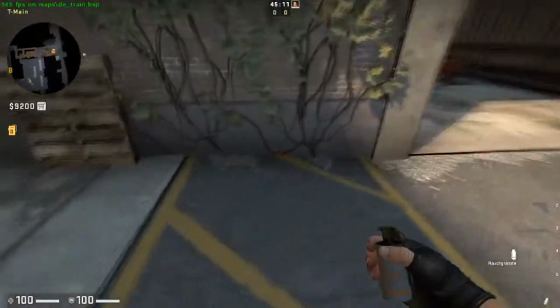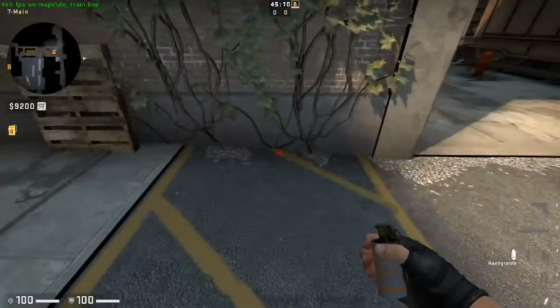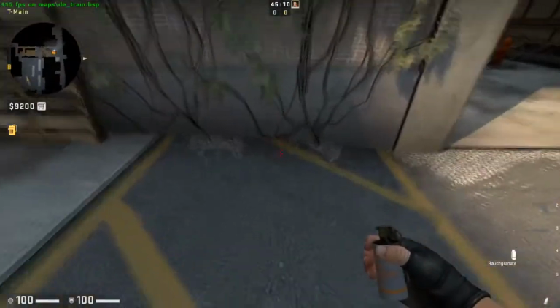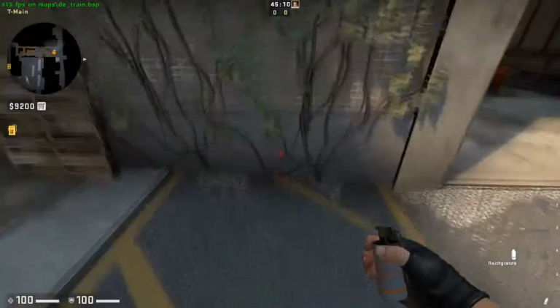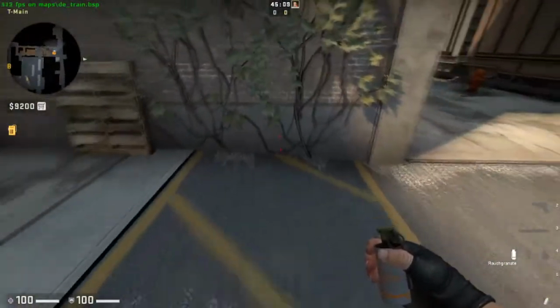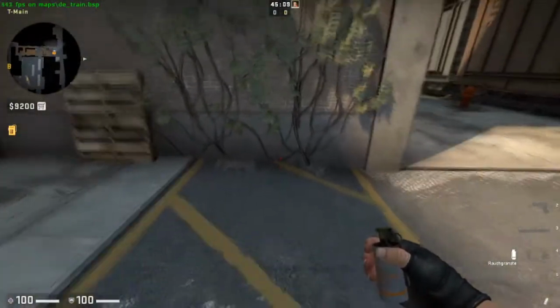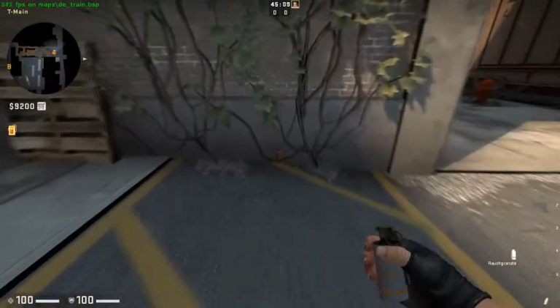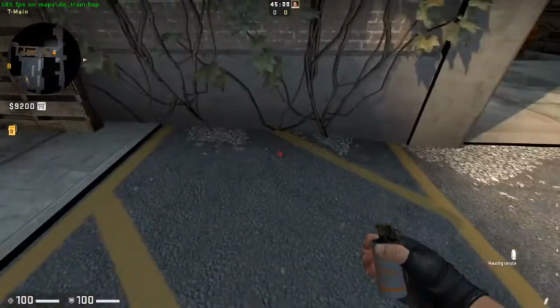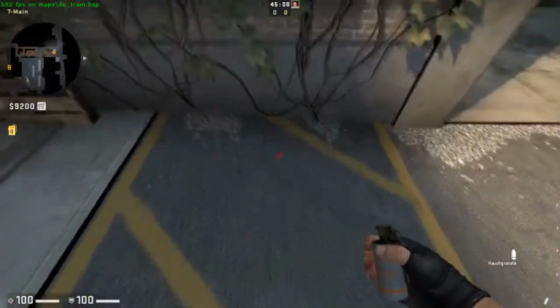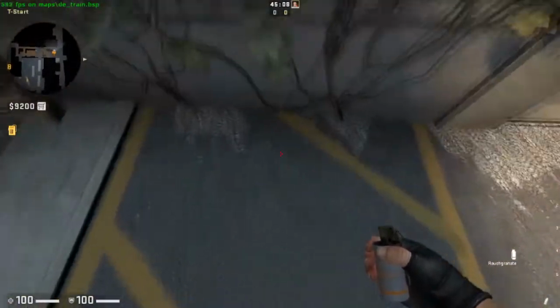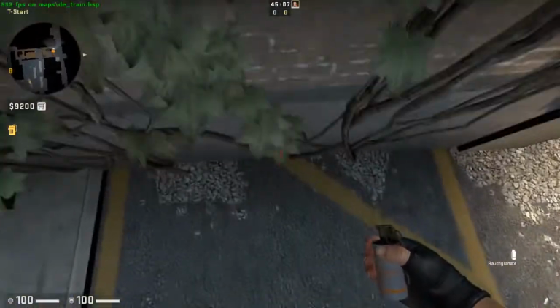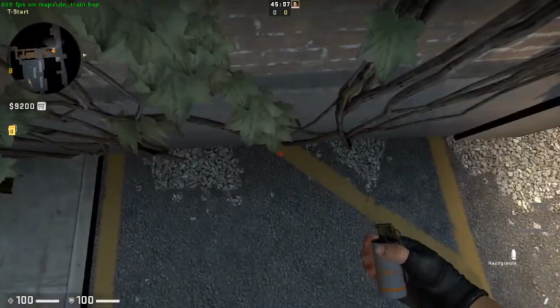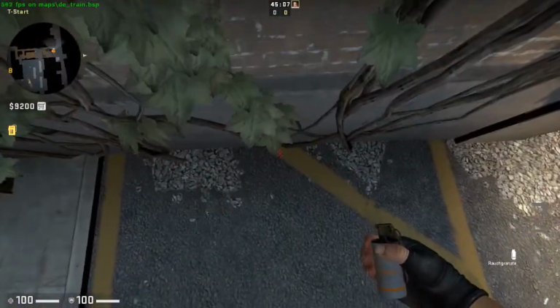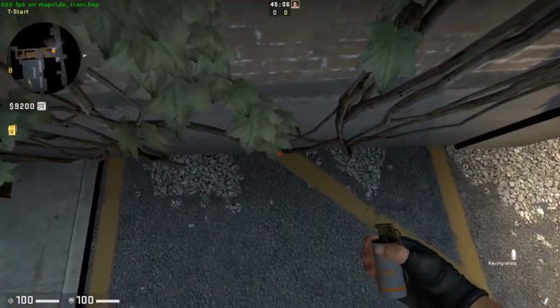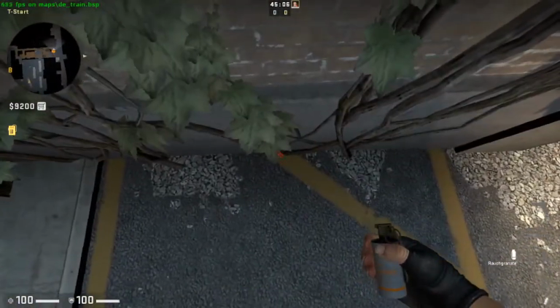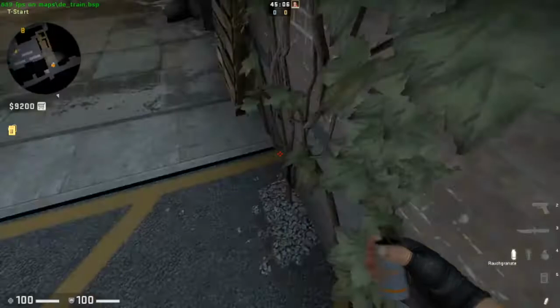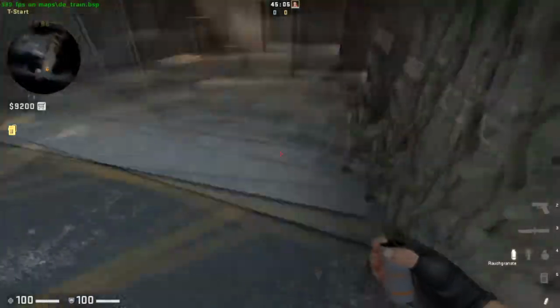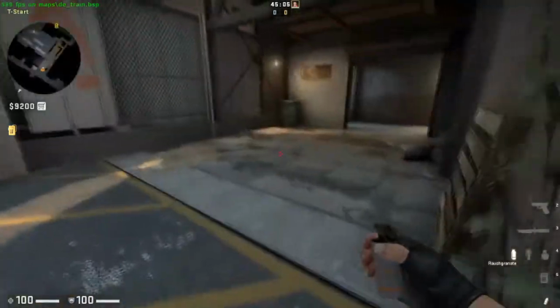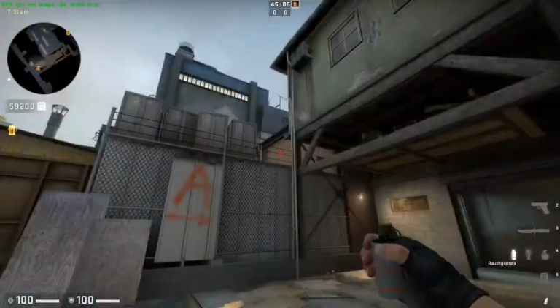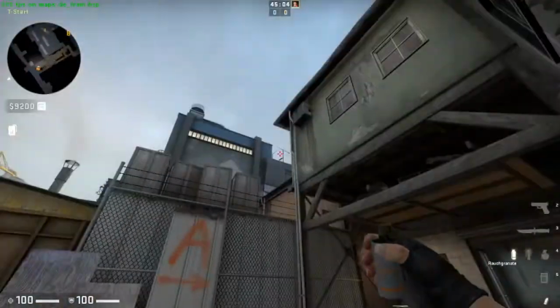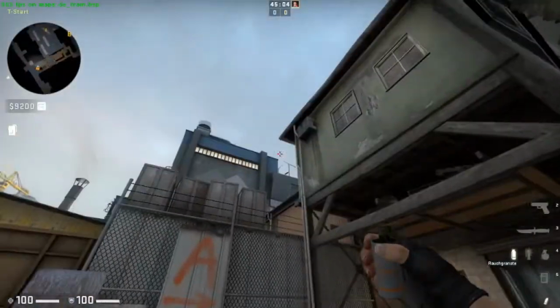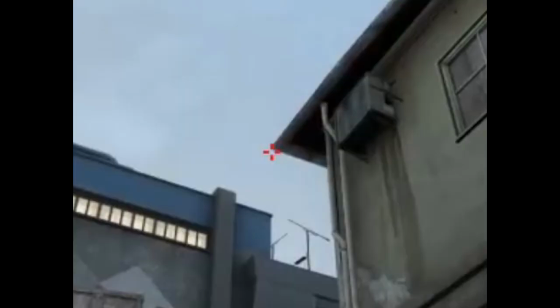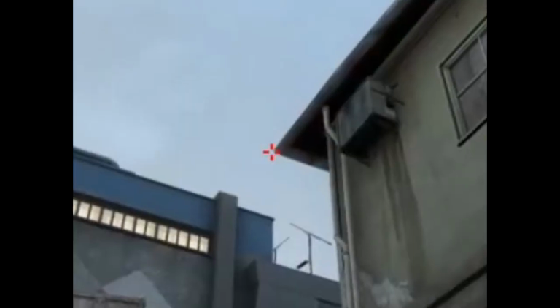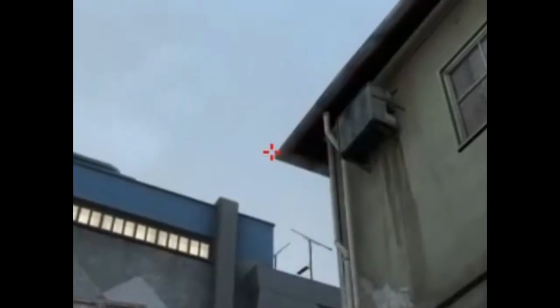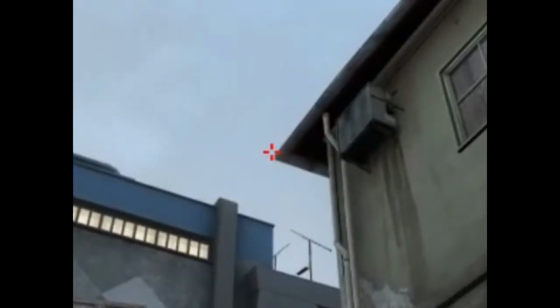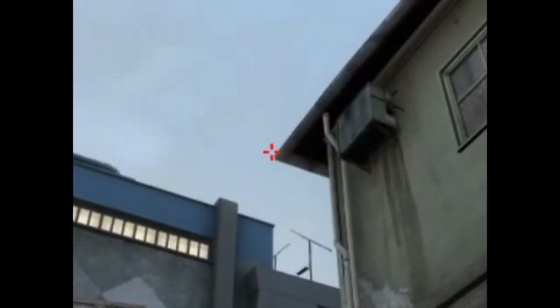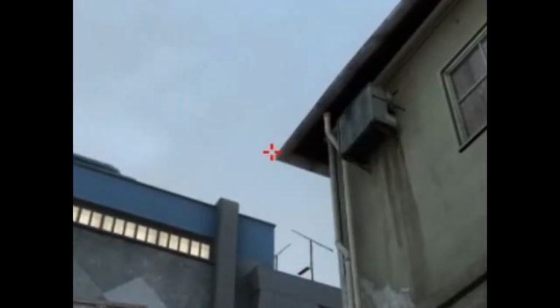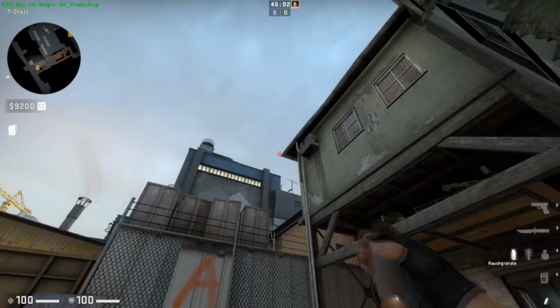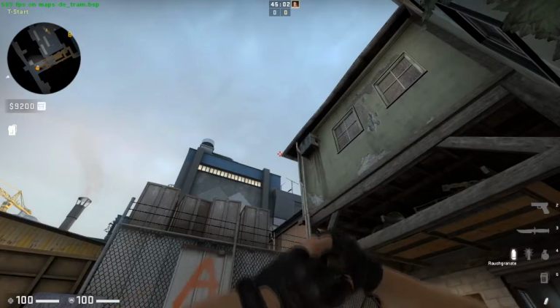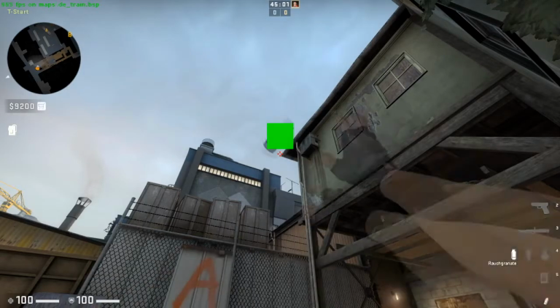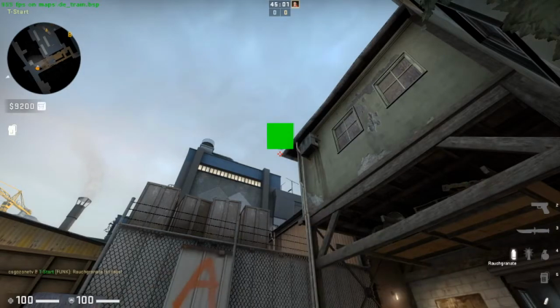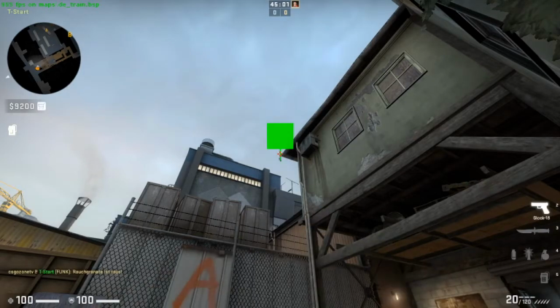If you want to smoke all off, you go to this line, aim your crosshair on the end of the building here, and just throw it.